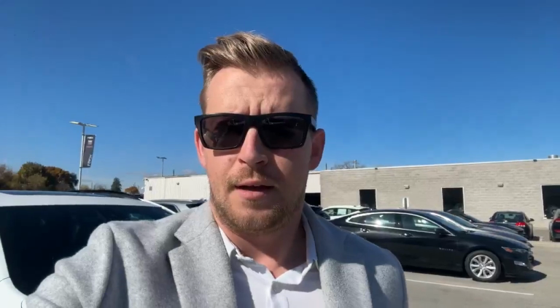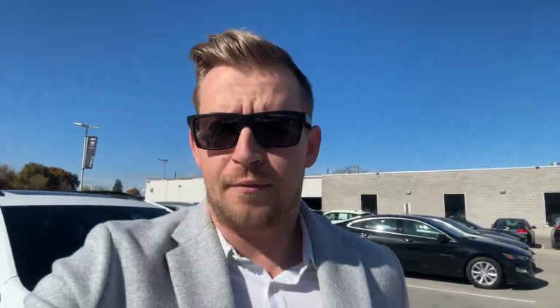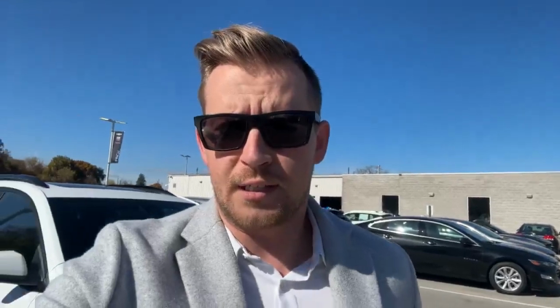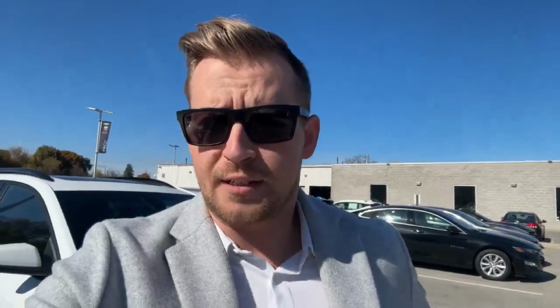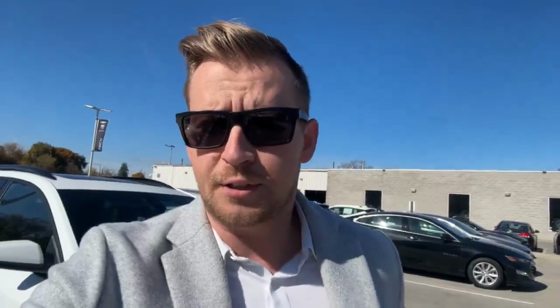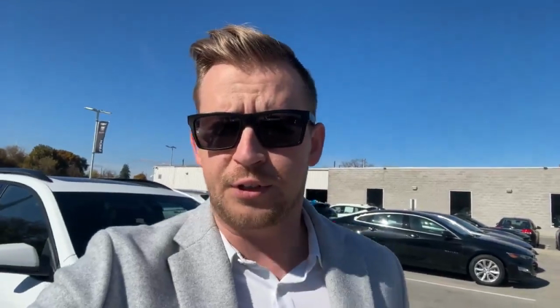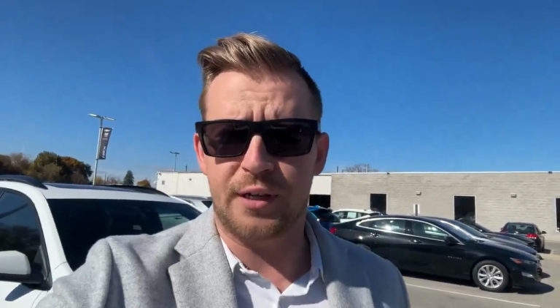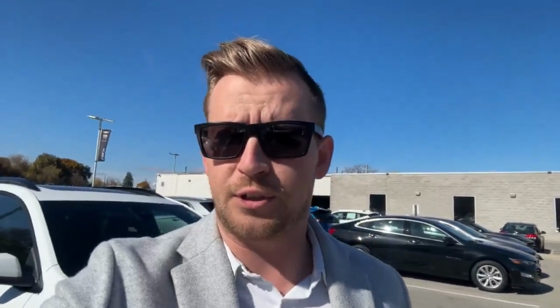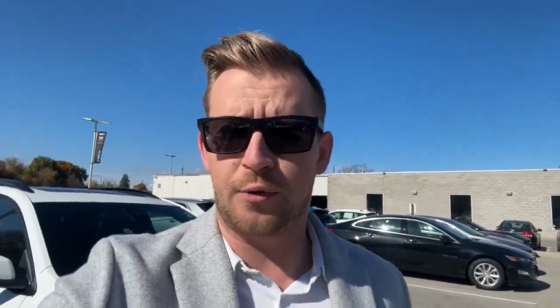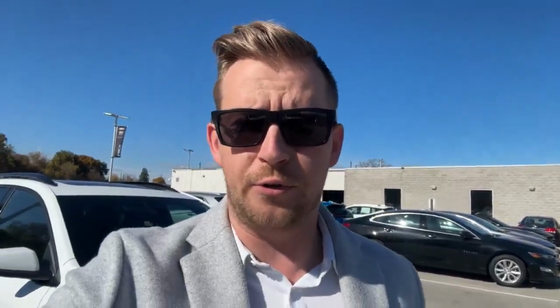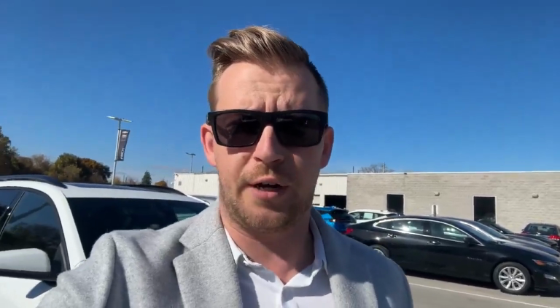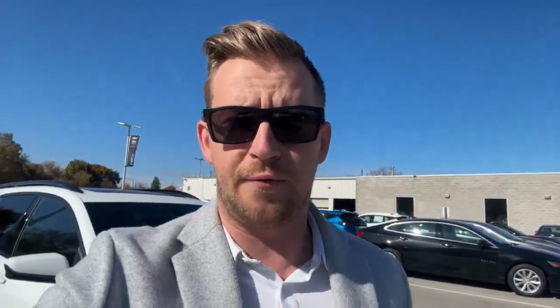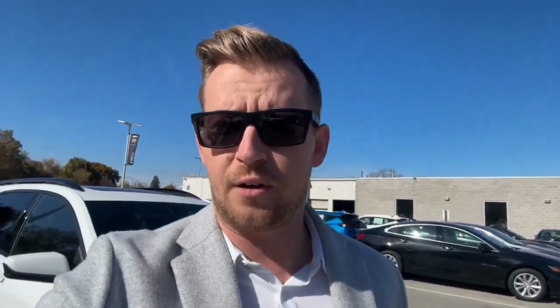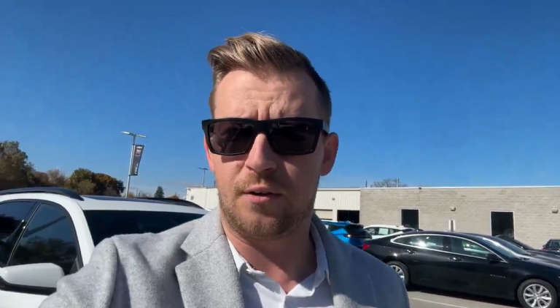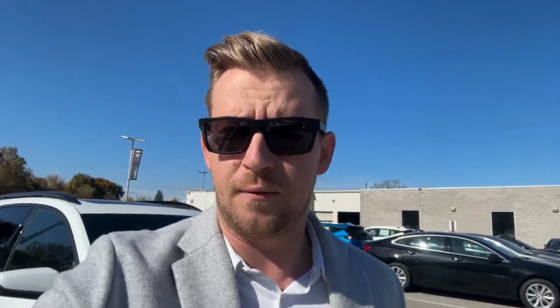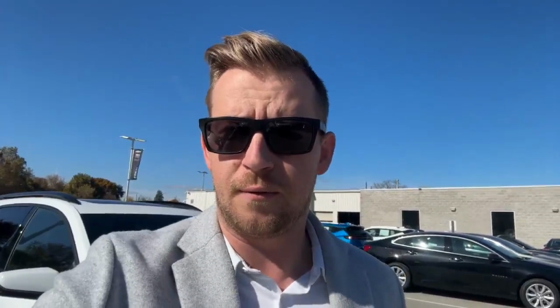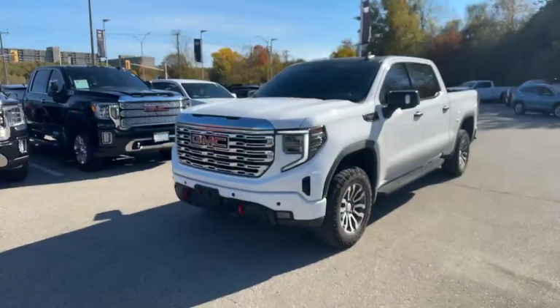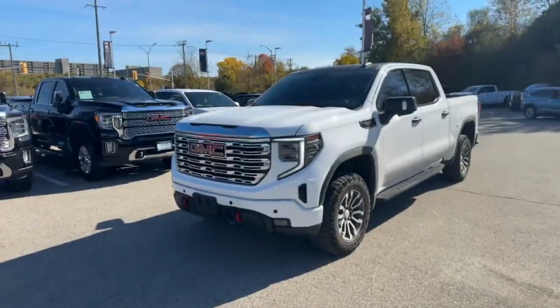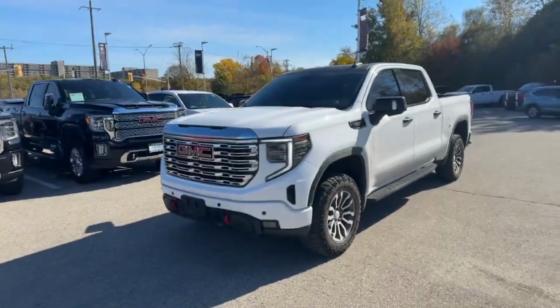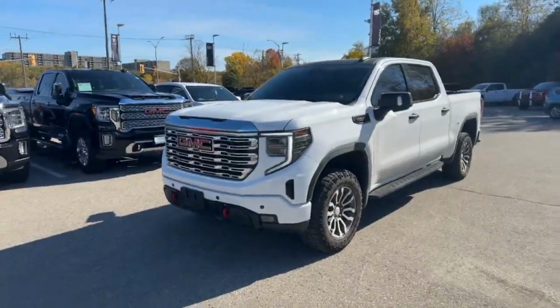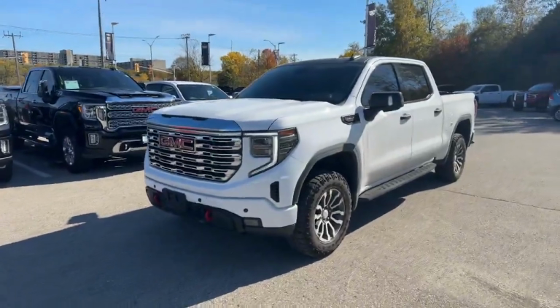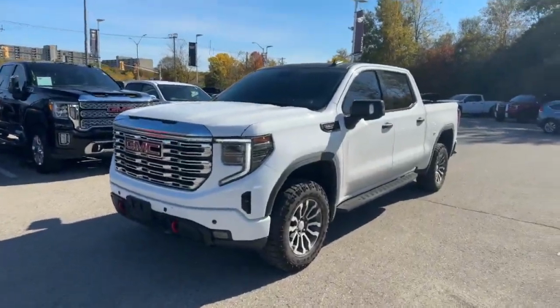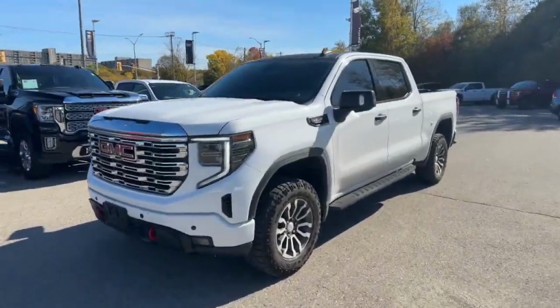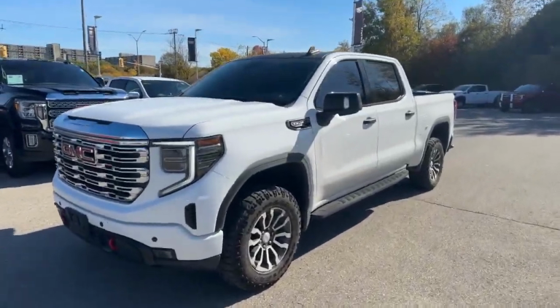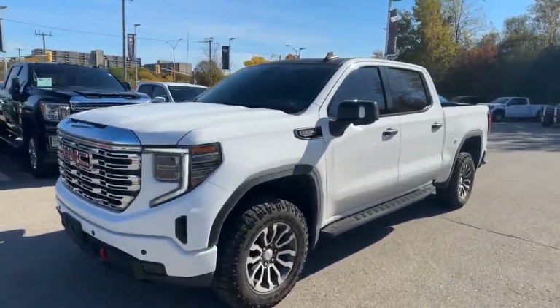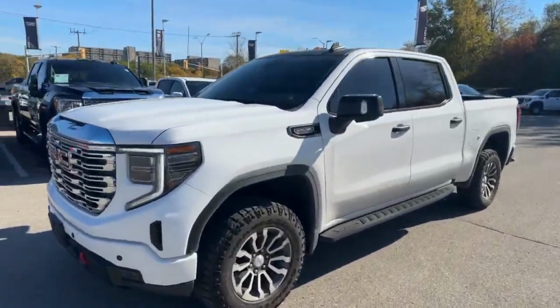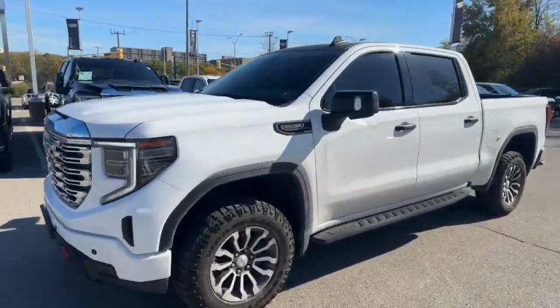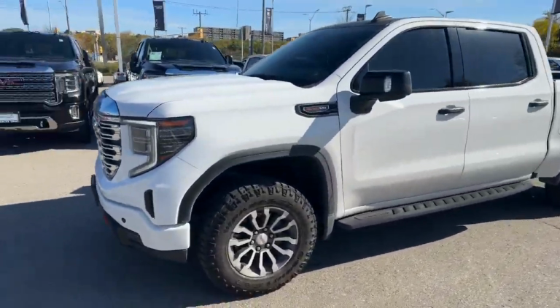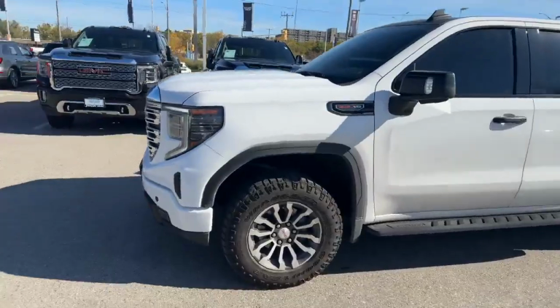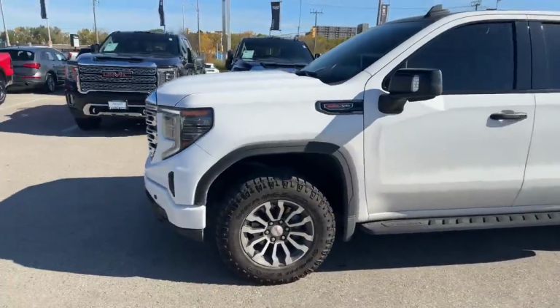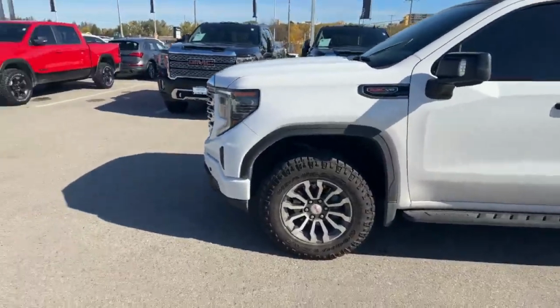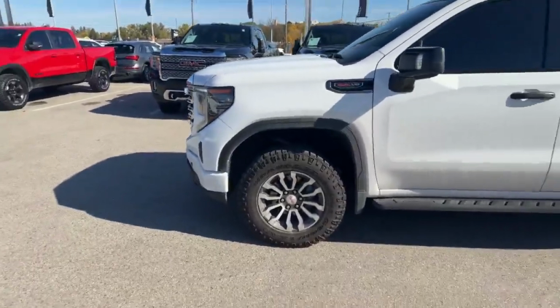Hey everyone, this is Tyson Patrick at Finch Chevrolet. I just wanted to show you our new traded-in vehicle — it's a 2022 GMC Sierra 1500 AT4.